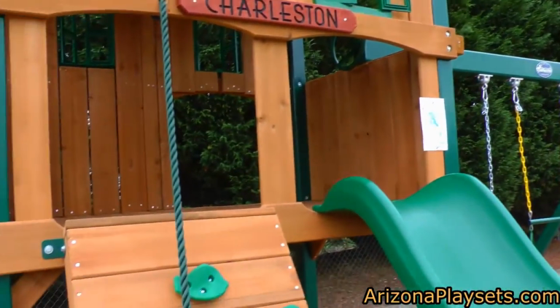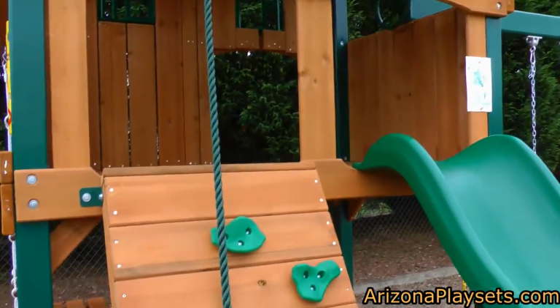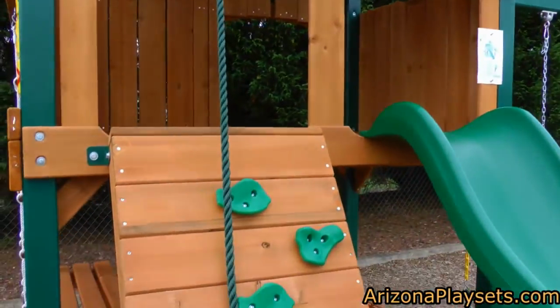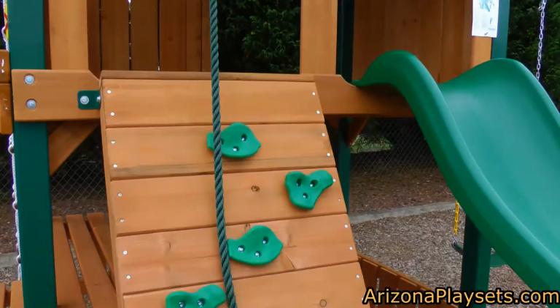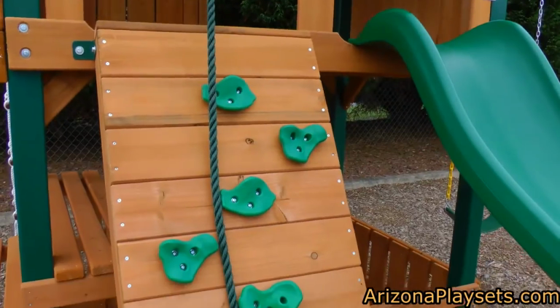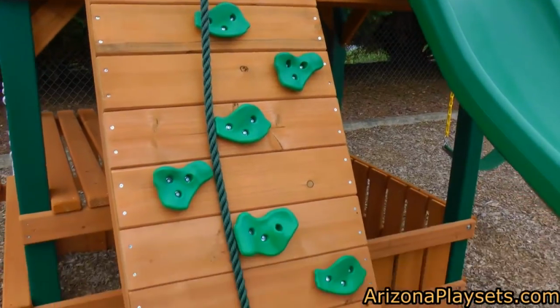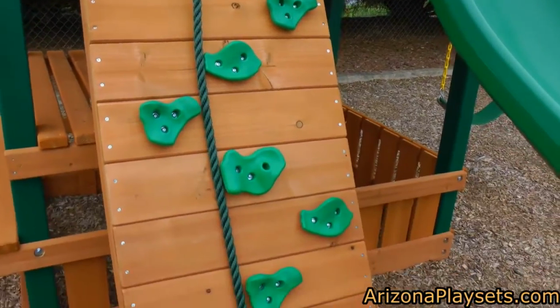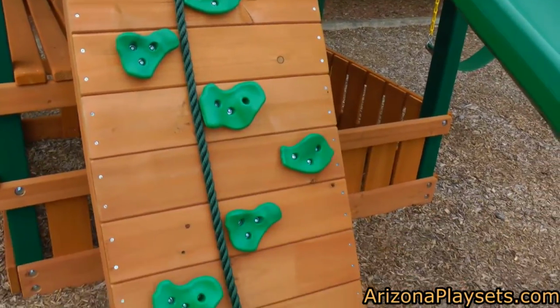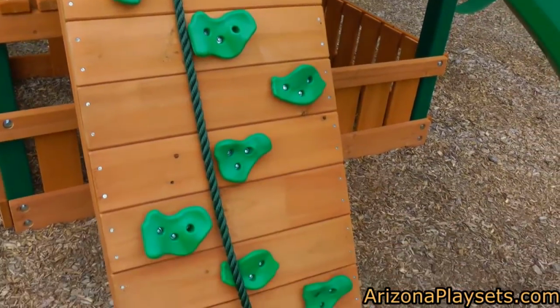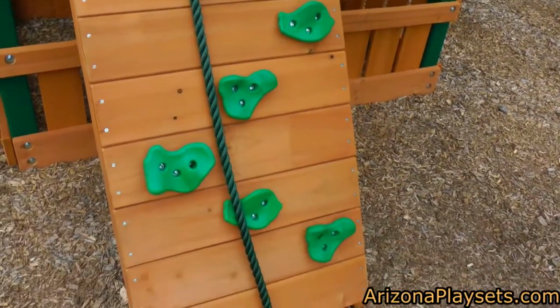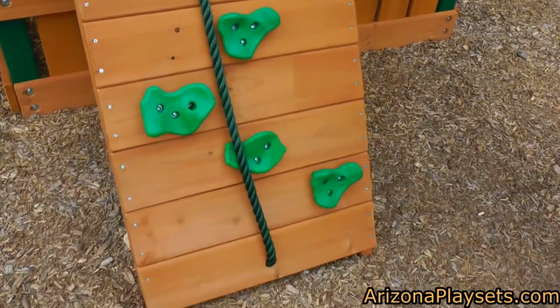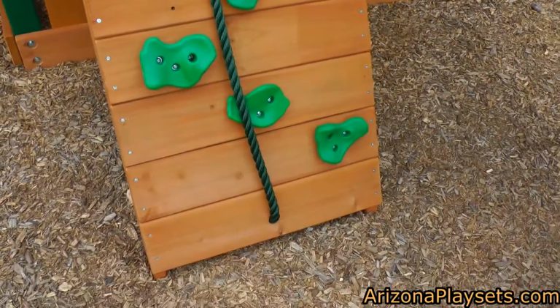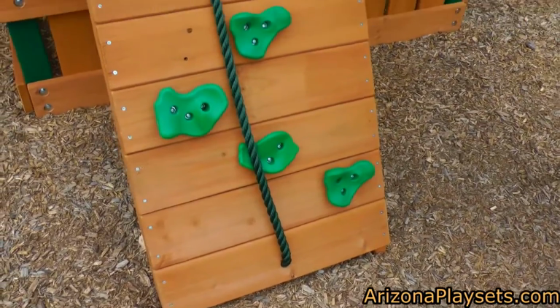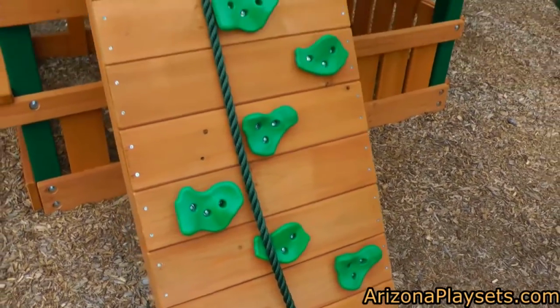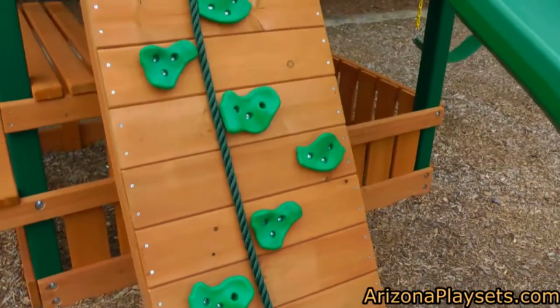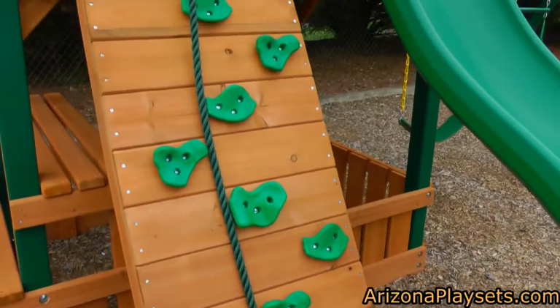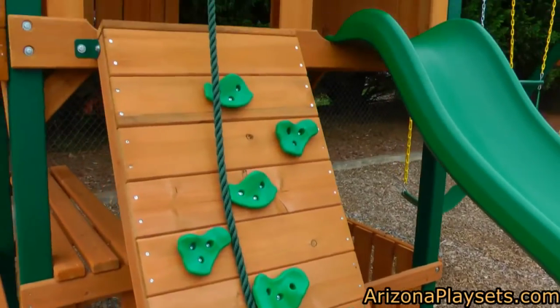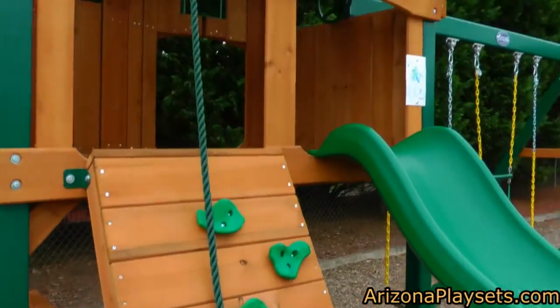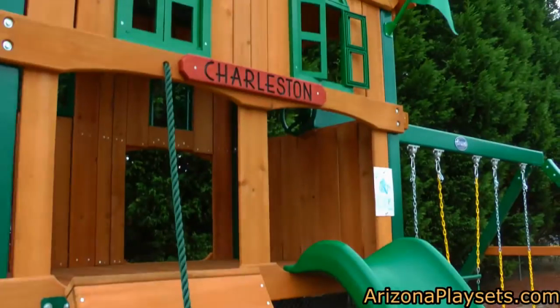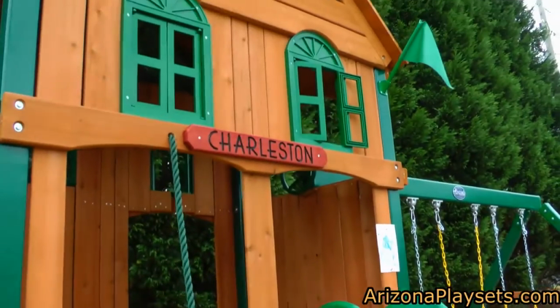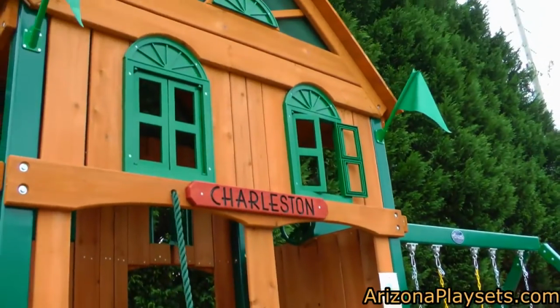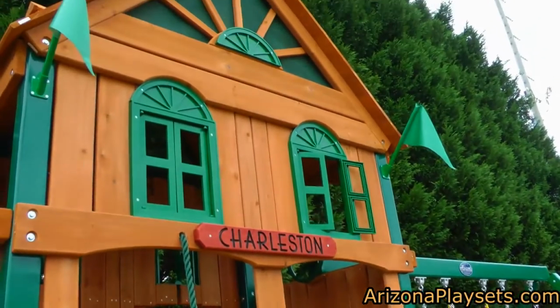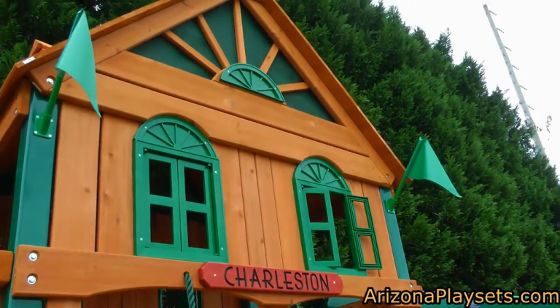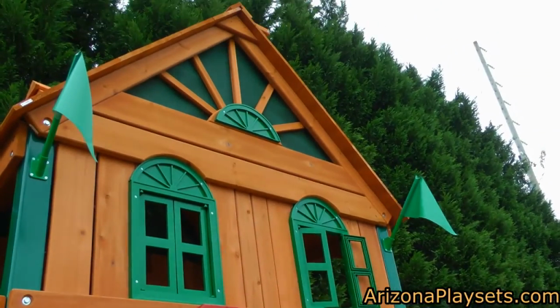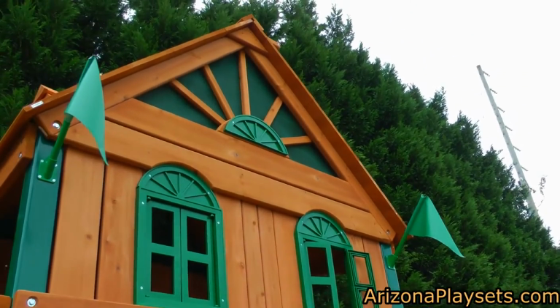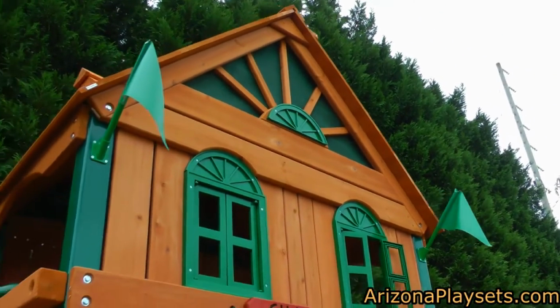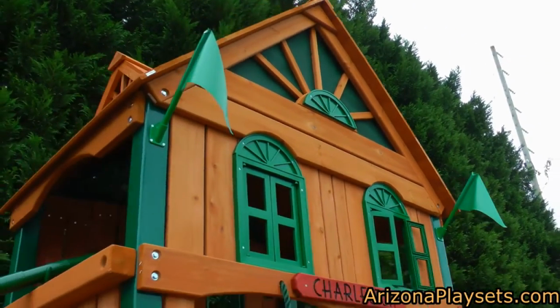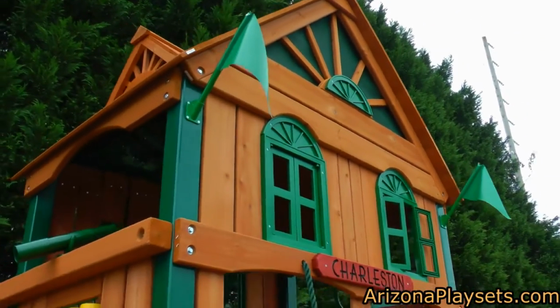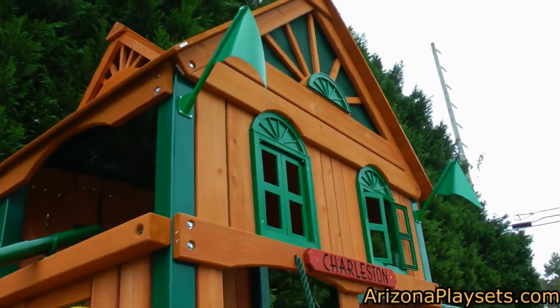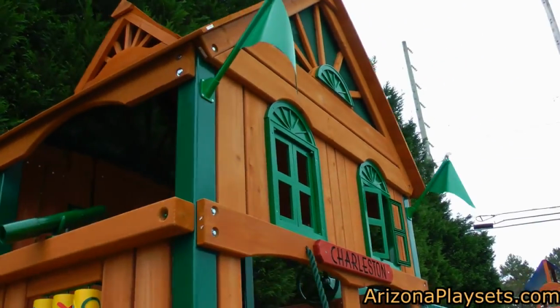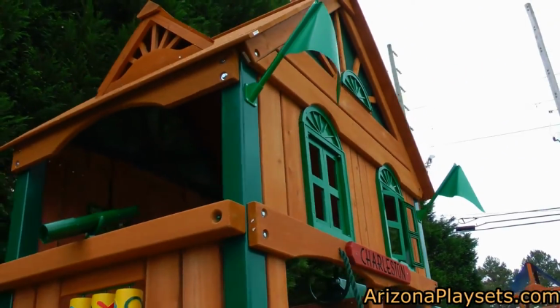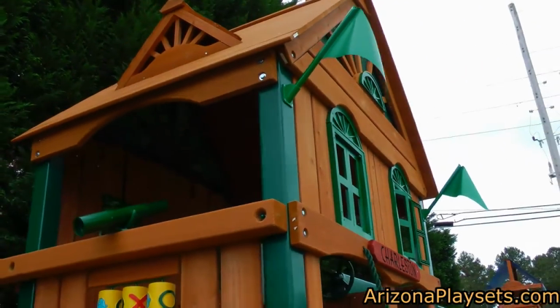Its deck is closed in with wood, windows, and shutters, making this one of the nicest looking sets in the Gorilla Playsets line. When you couple that with its very high quality construction, this swing set will definitely look gorgeous in your backyard.